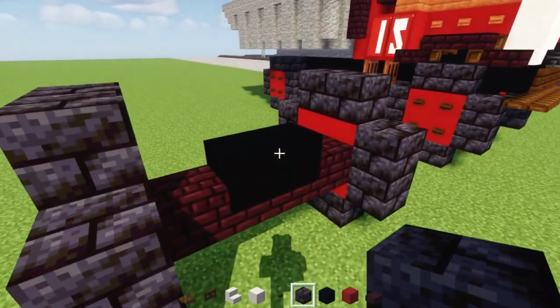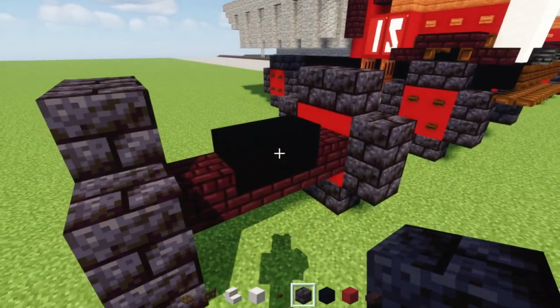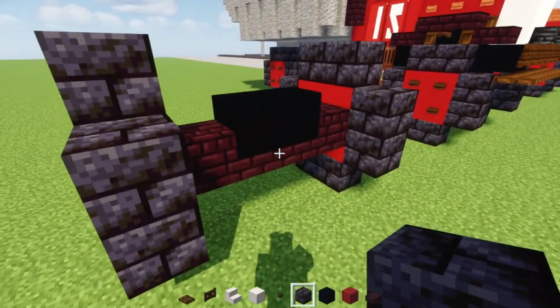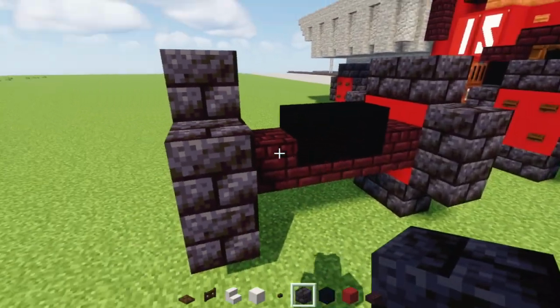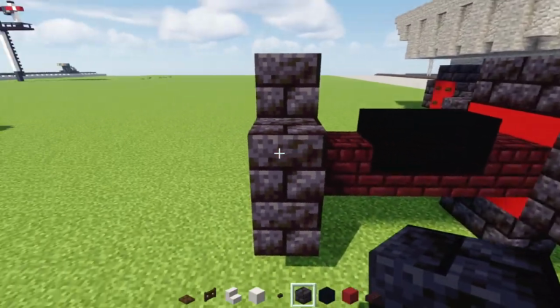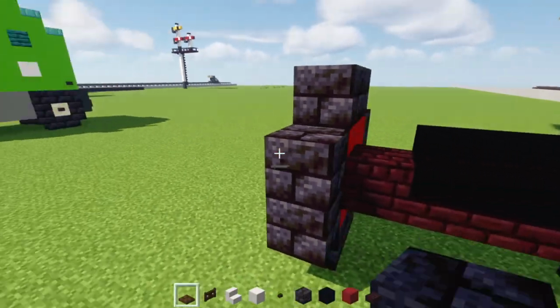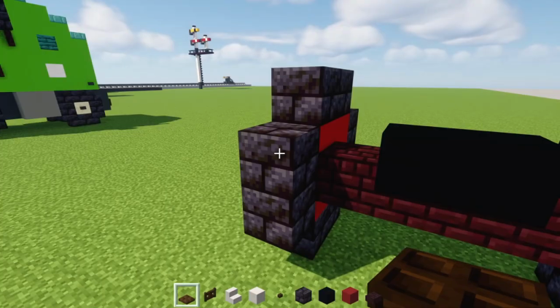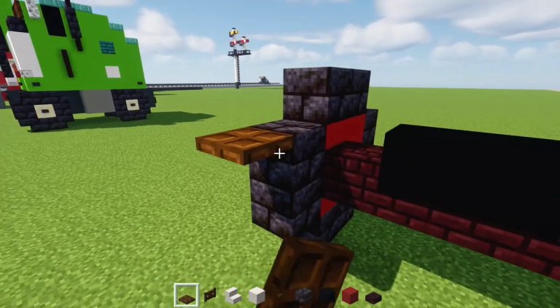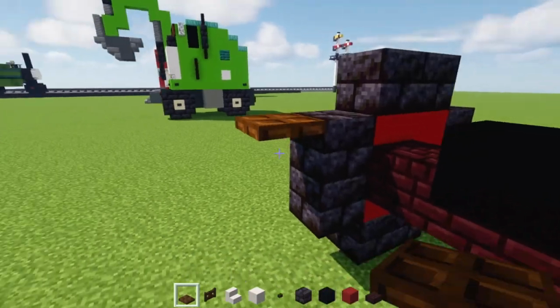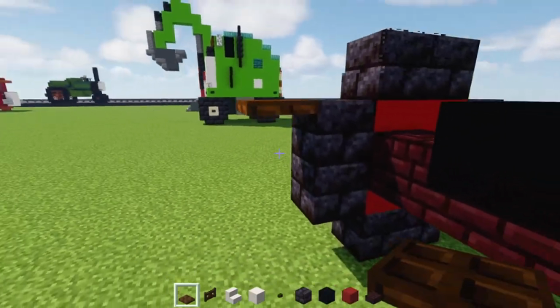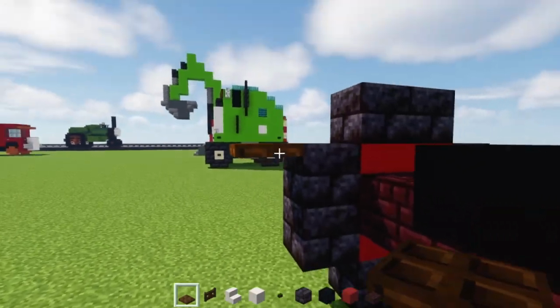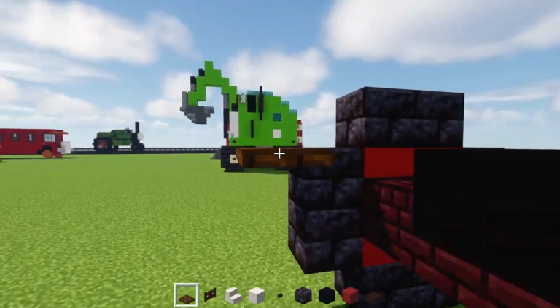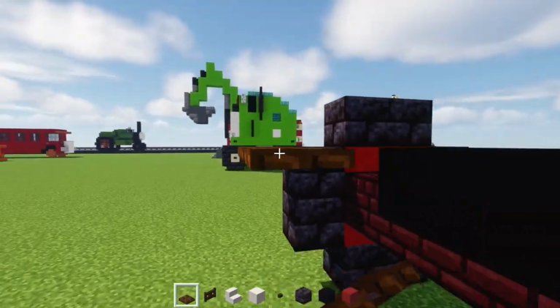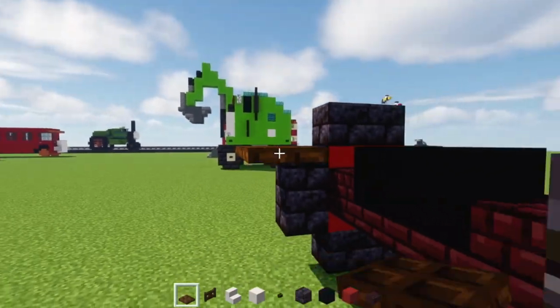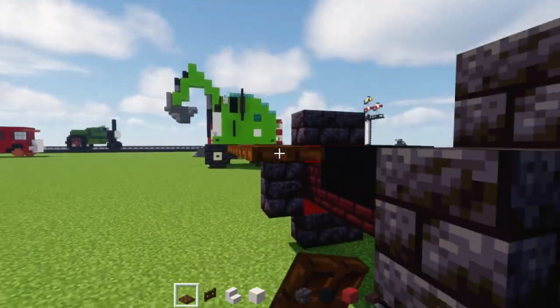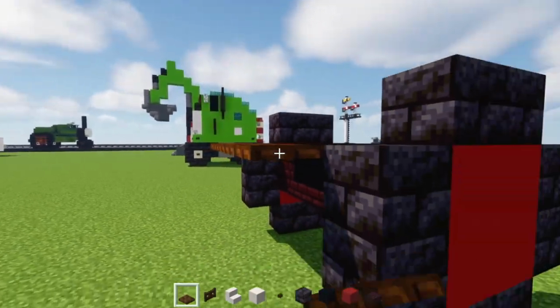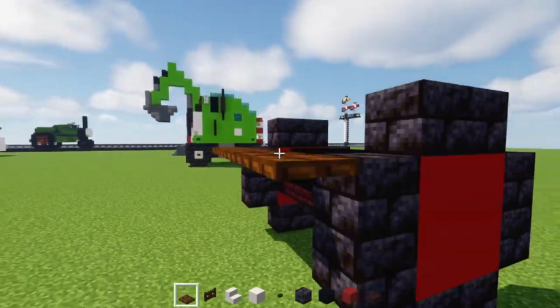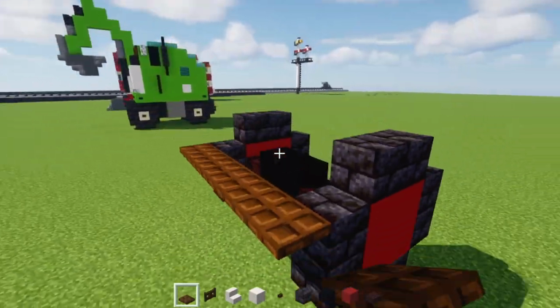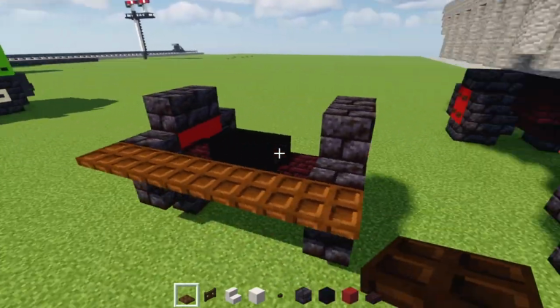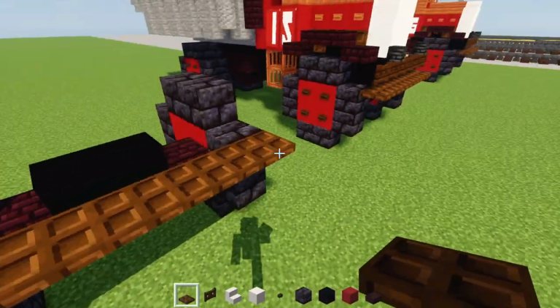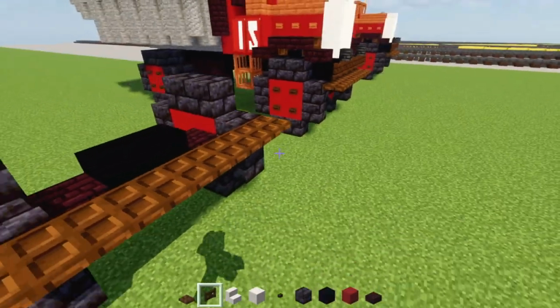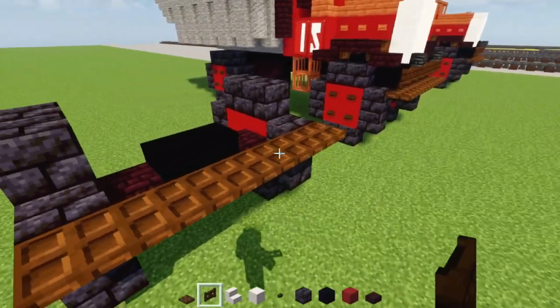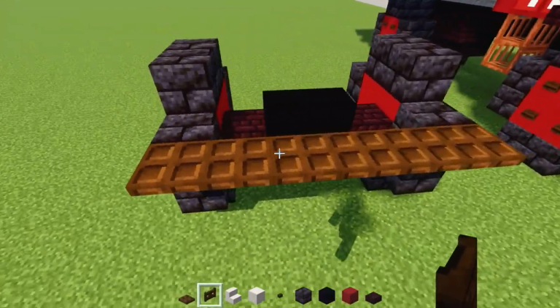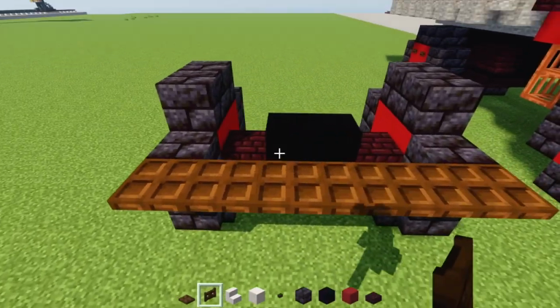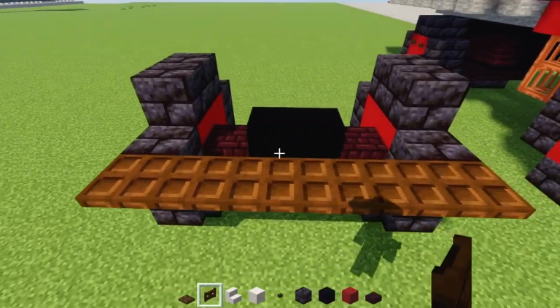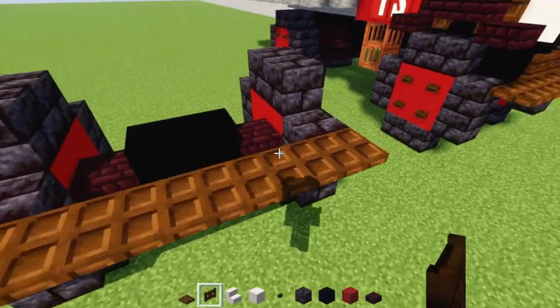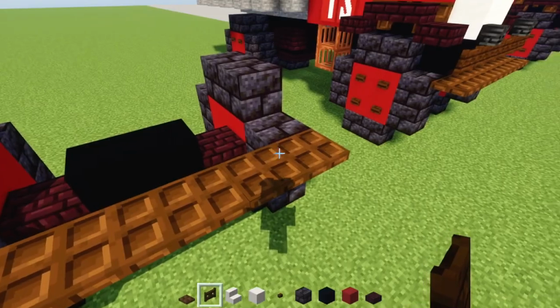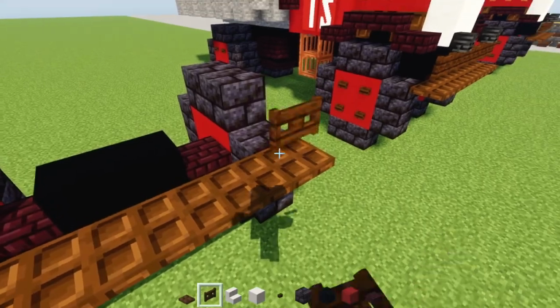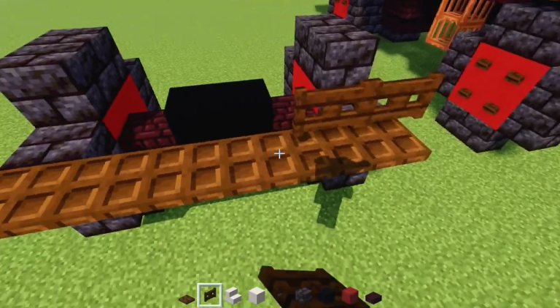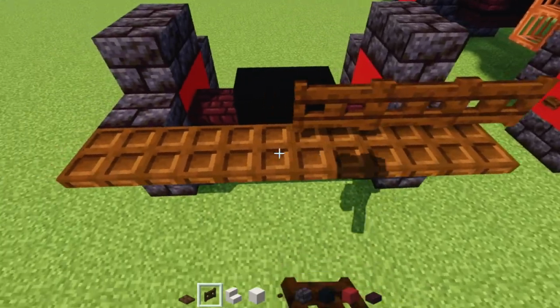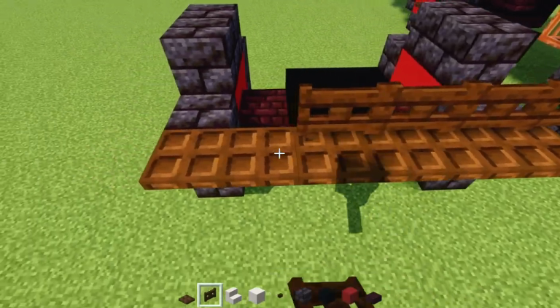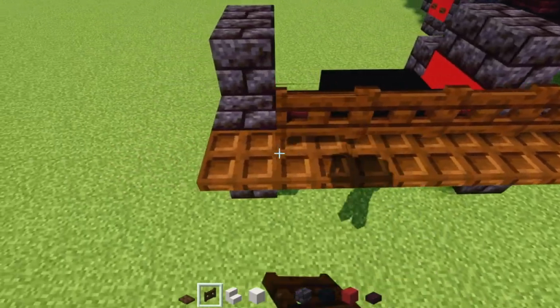In the front of this, we'll add in Dark Oak Trap Doors all along the front, and then we'll add in a row of Dark Oak Fence Gates.